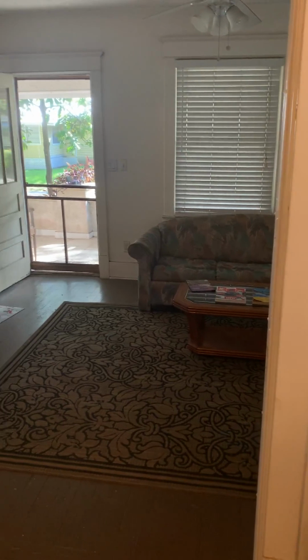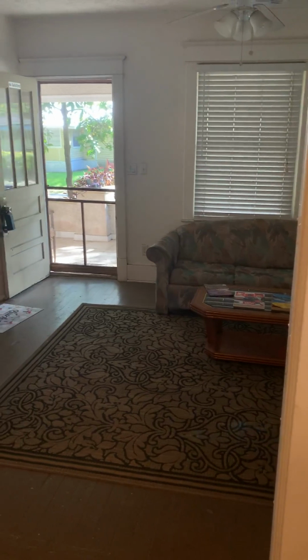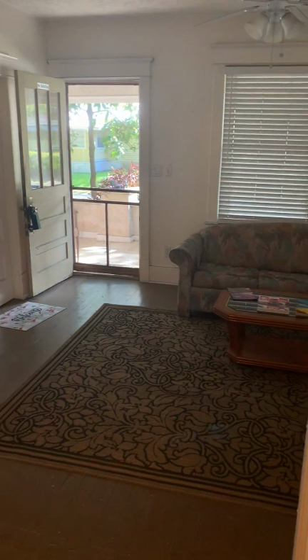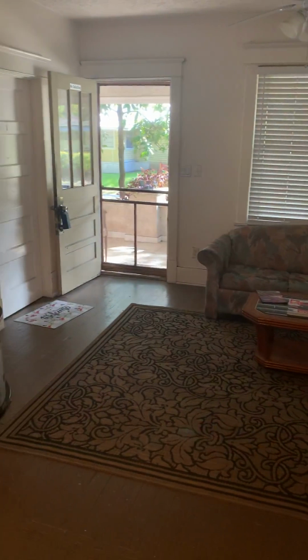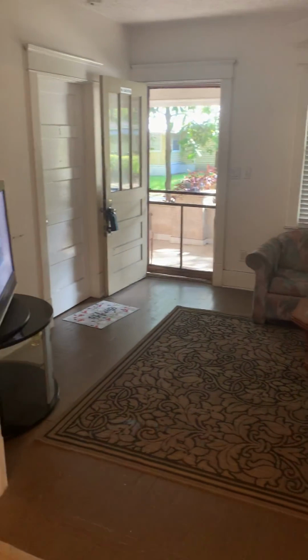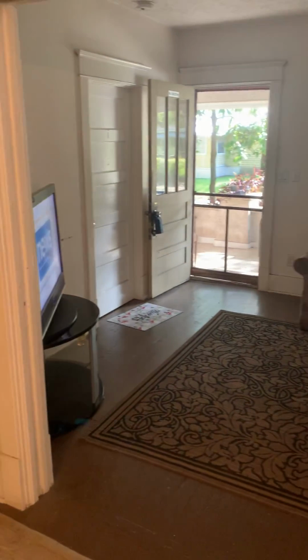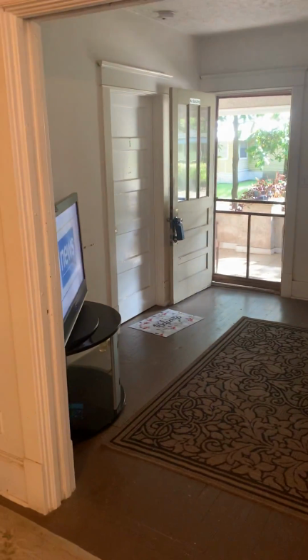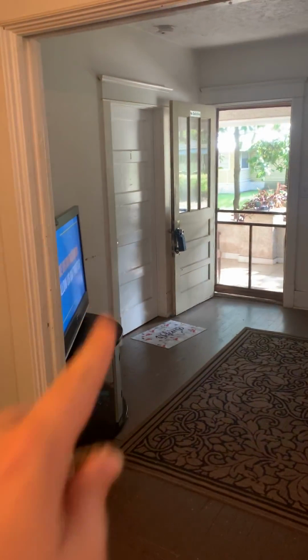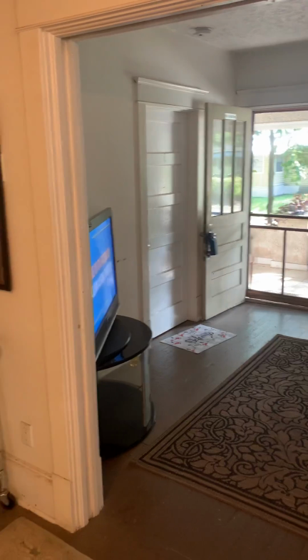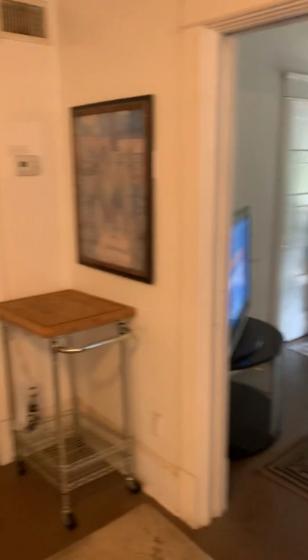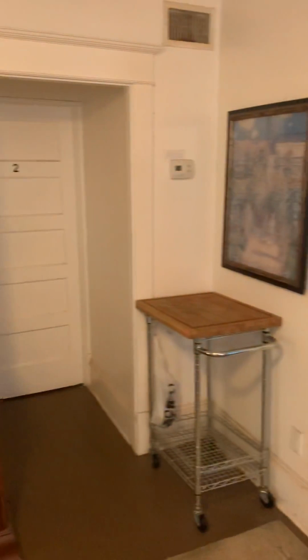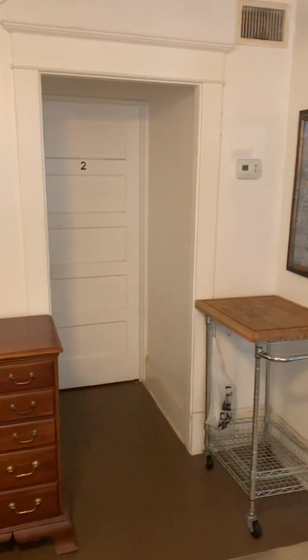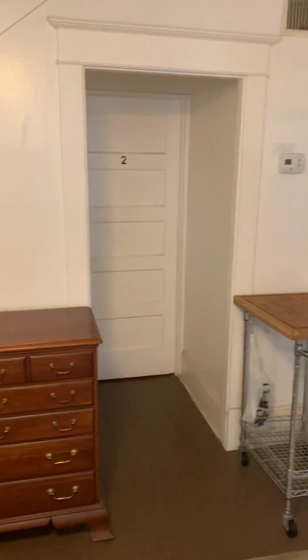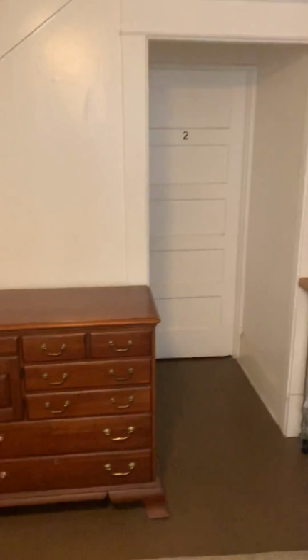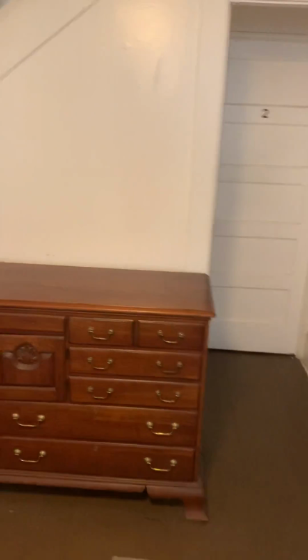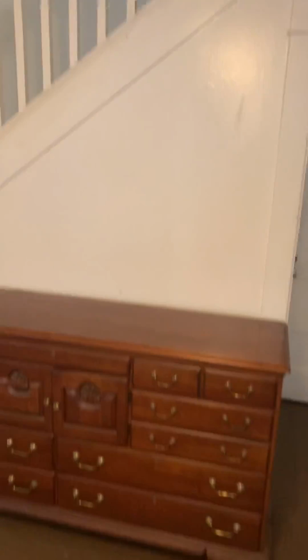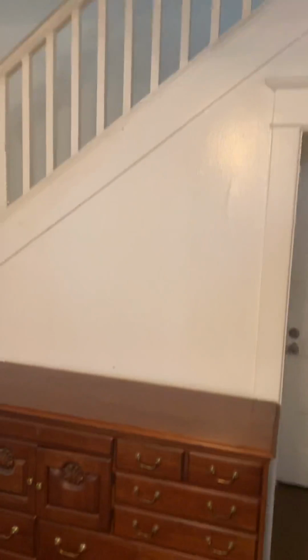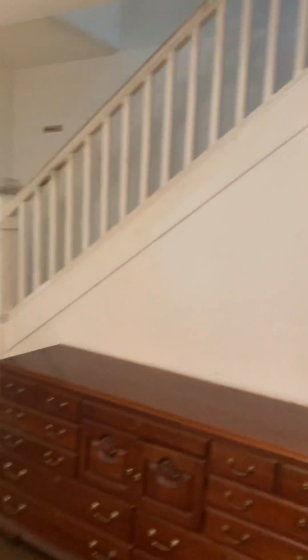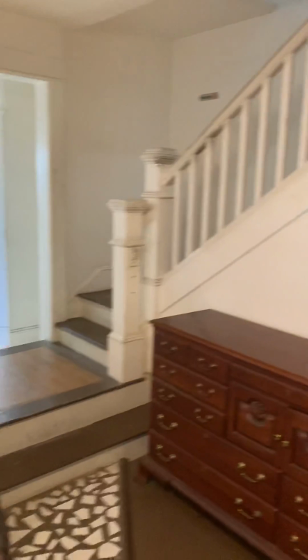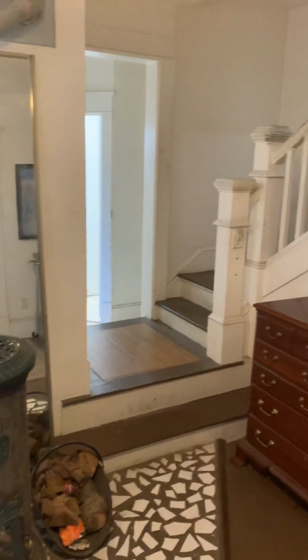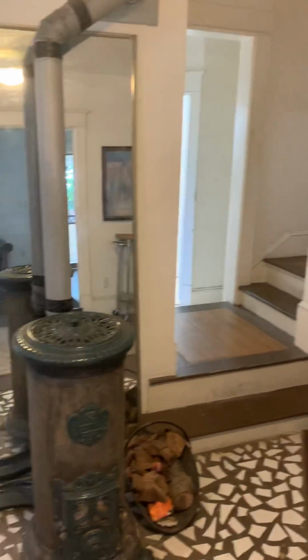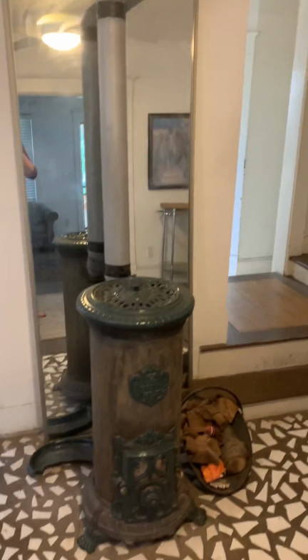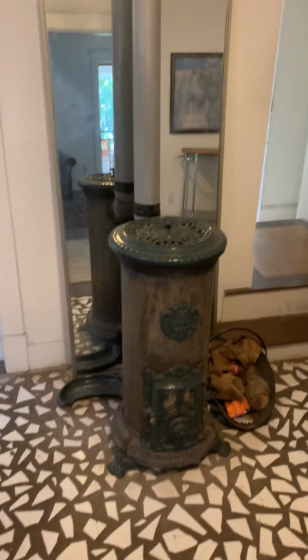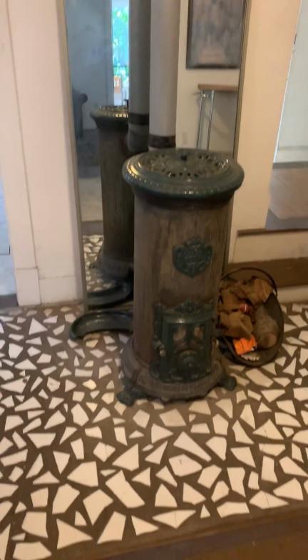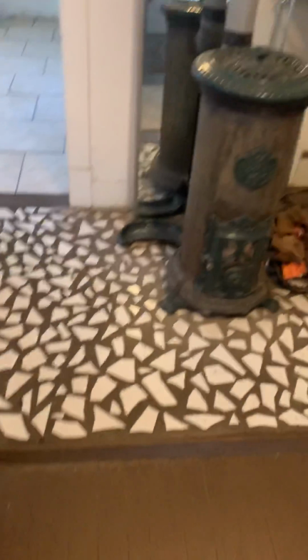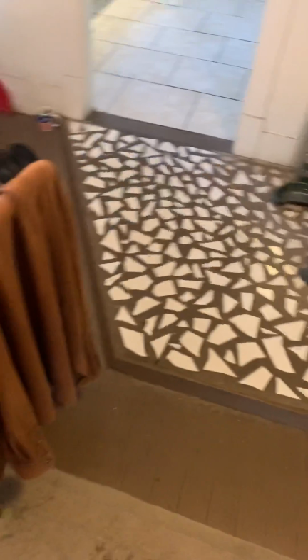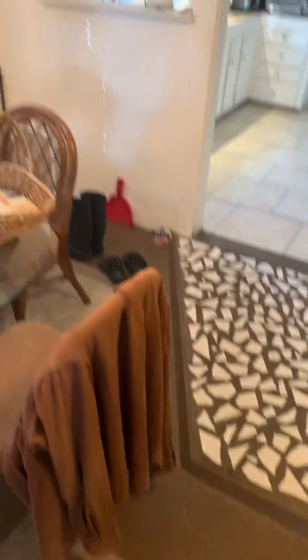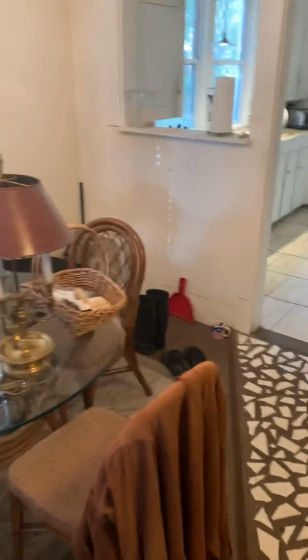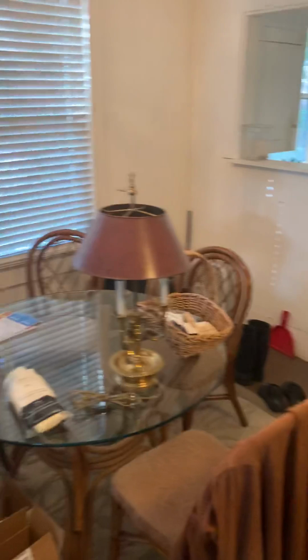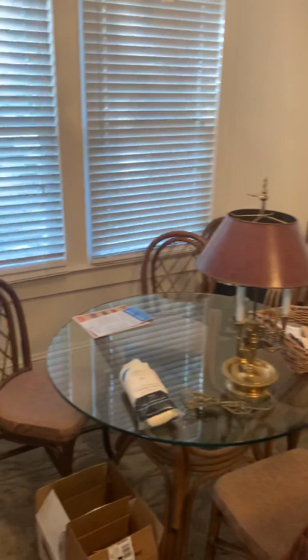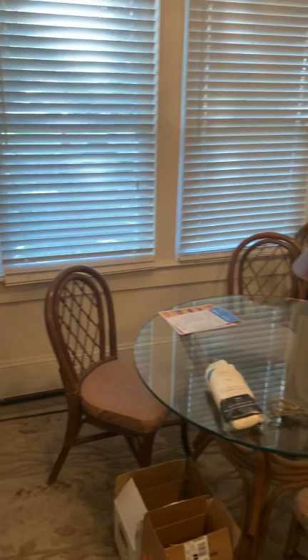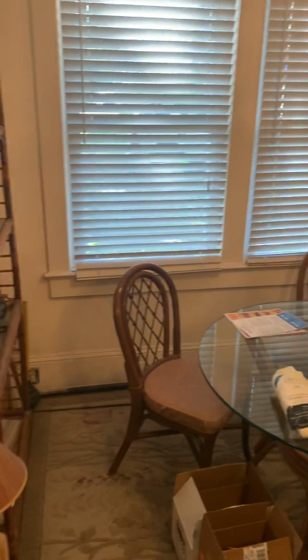Okay, this is the front door here. One of the bedrooms is there, one bedroom here, the staircase. Just a little dining area off the kitchen.